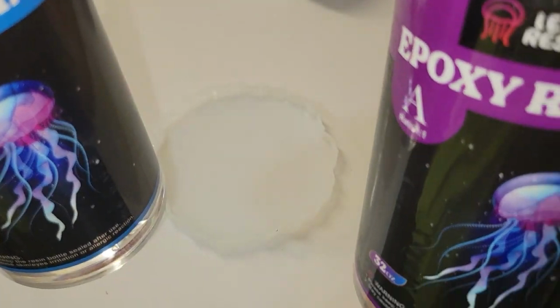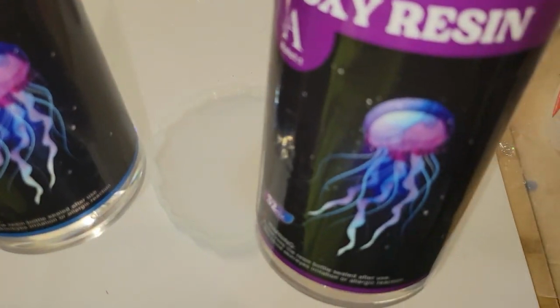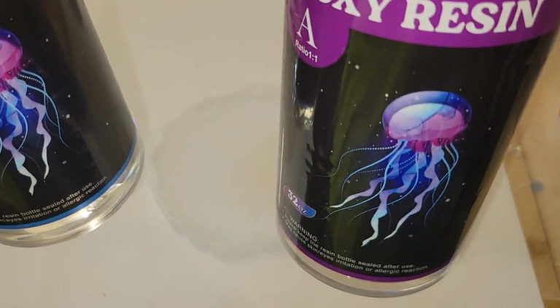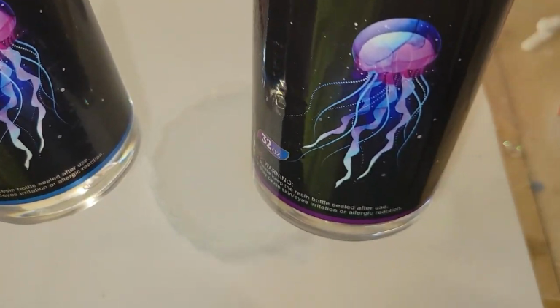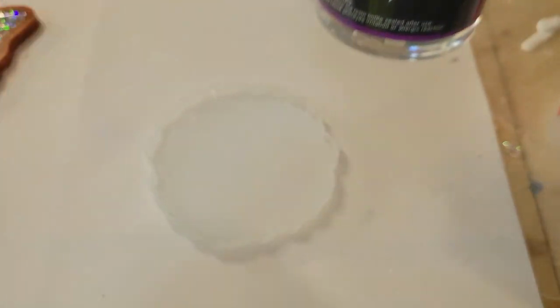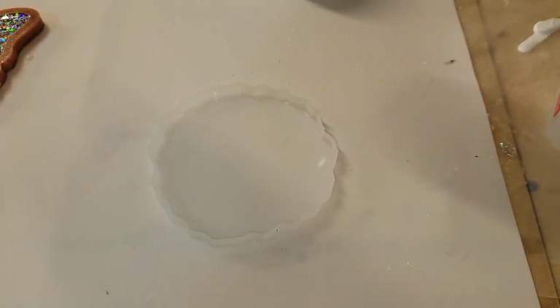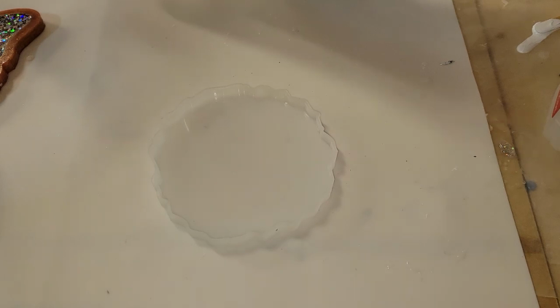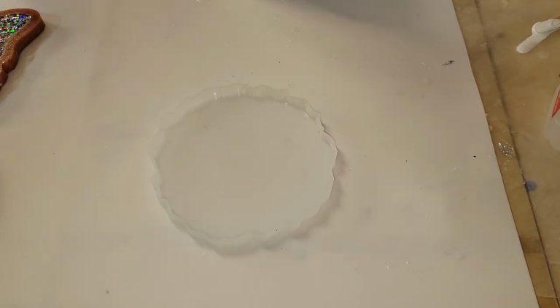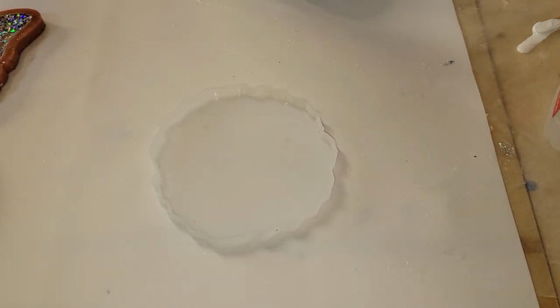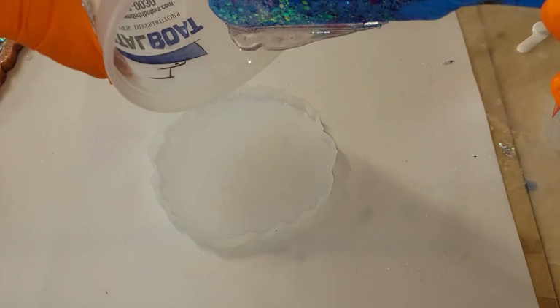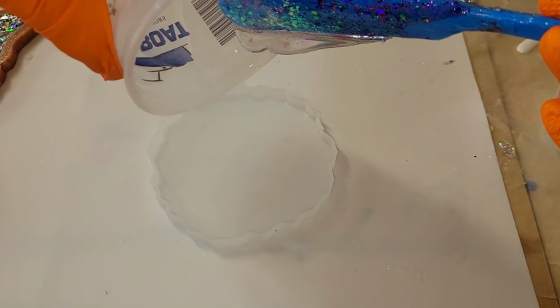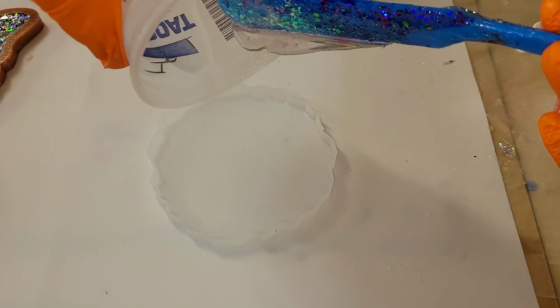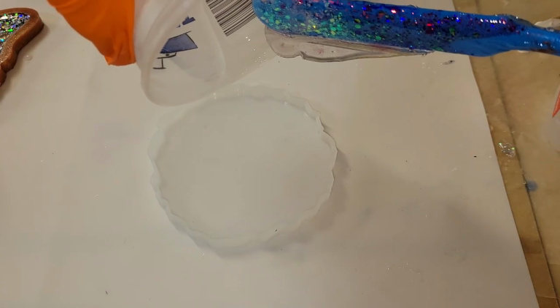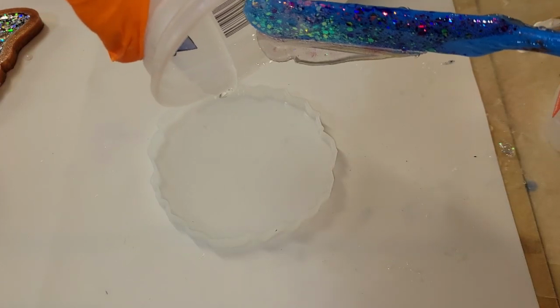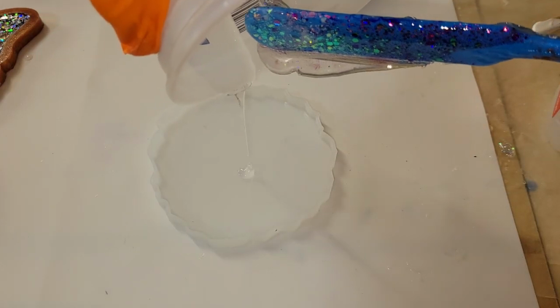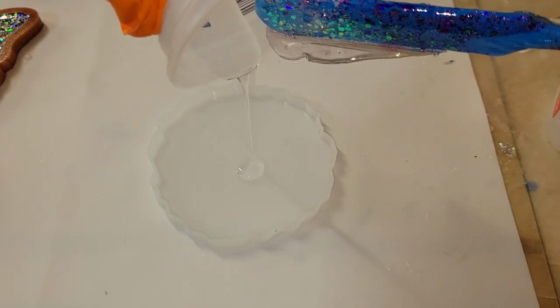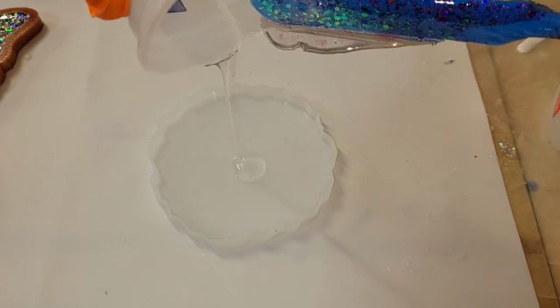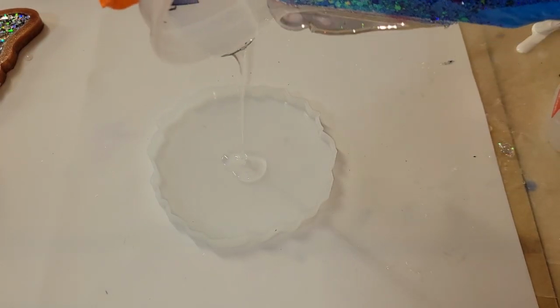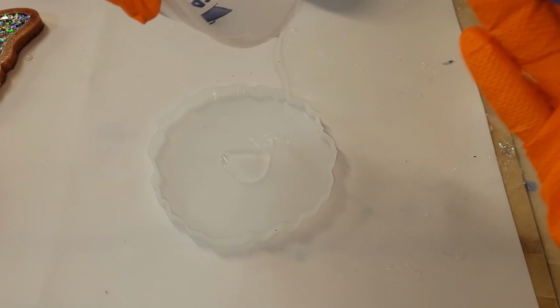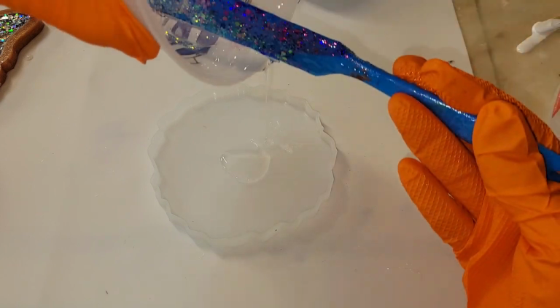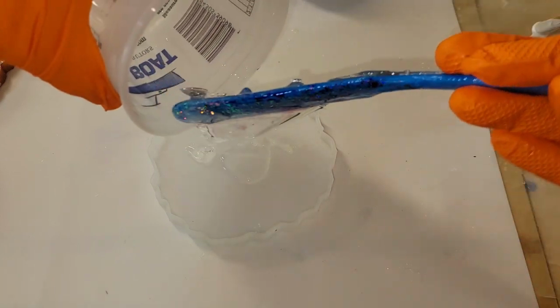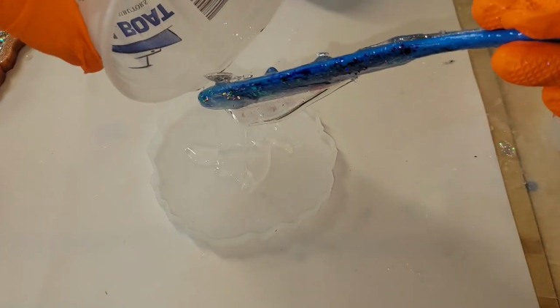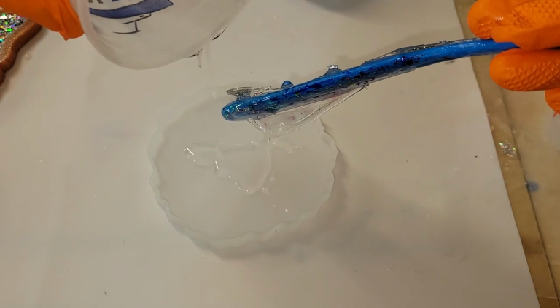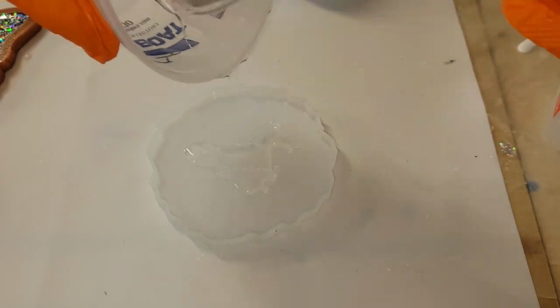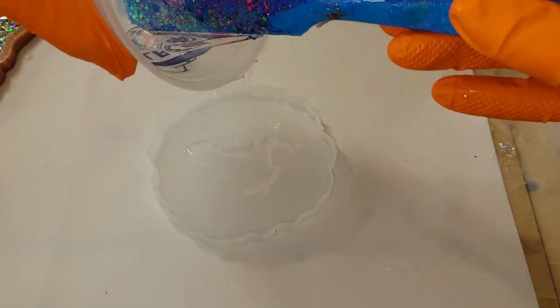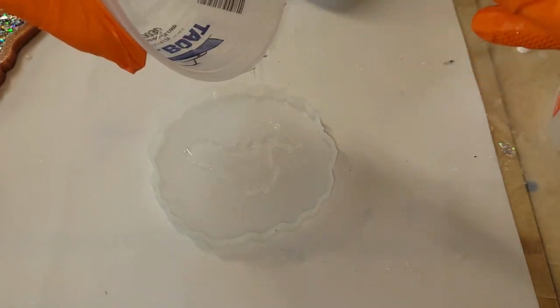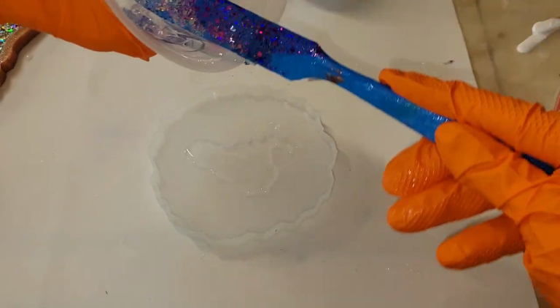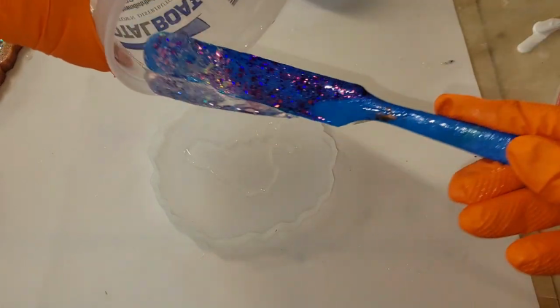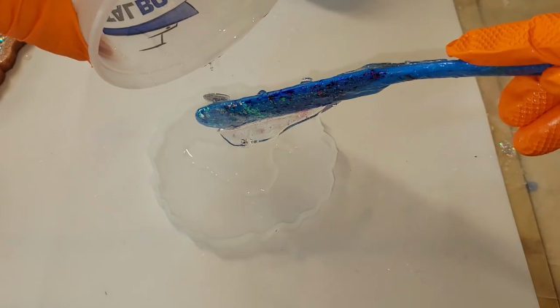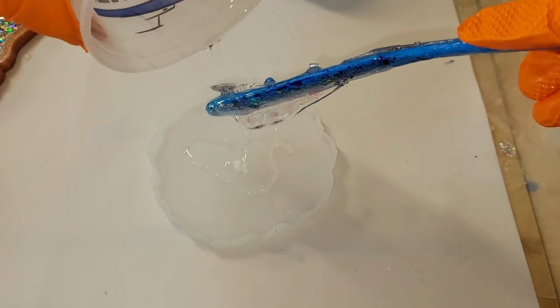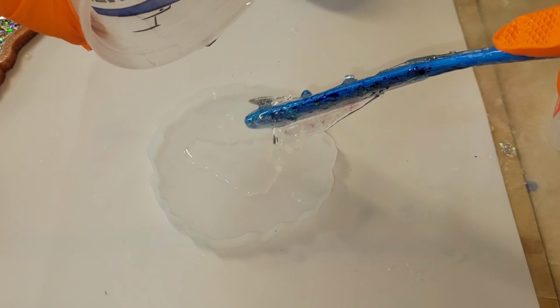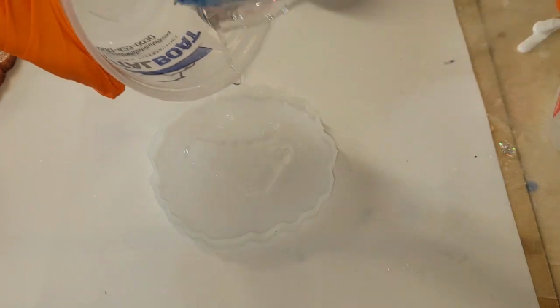Today we're going to be making a resin flower coaster and I'm going to be using the Let's Resin Epoxy Resin today. I had never used it before so I was really excited to try it.